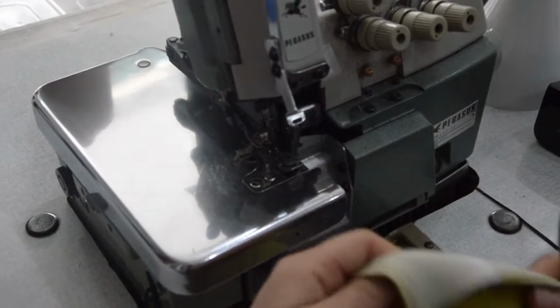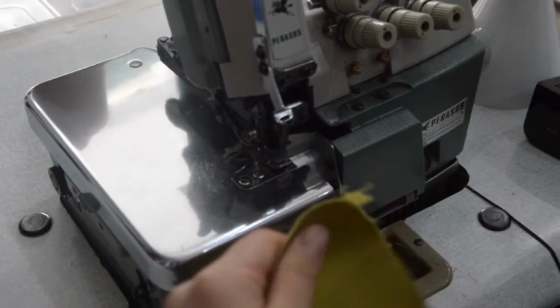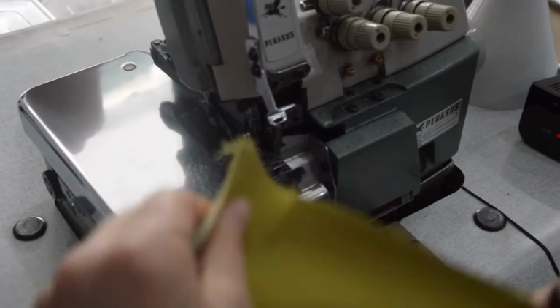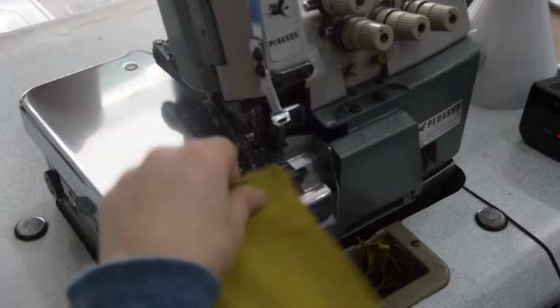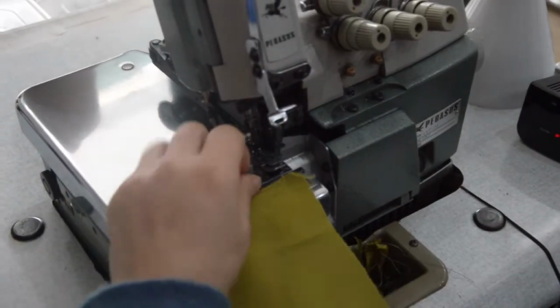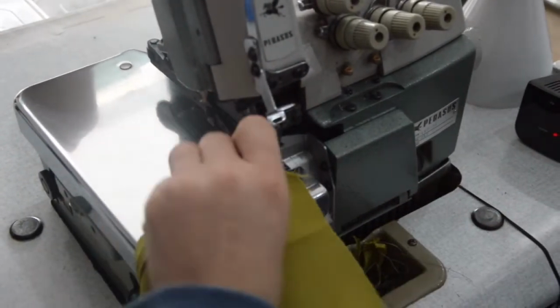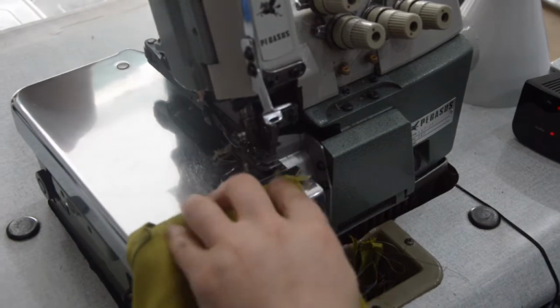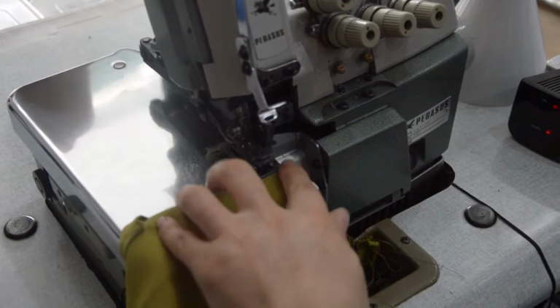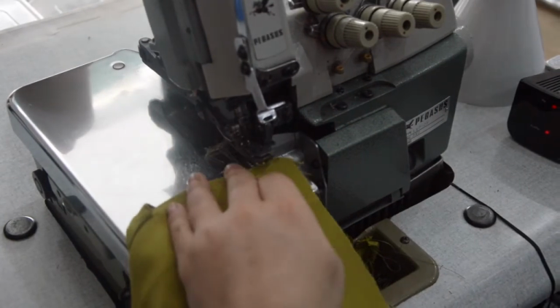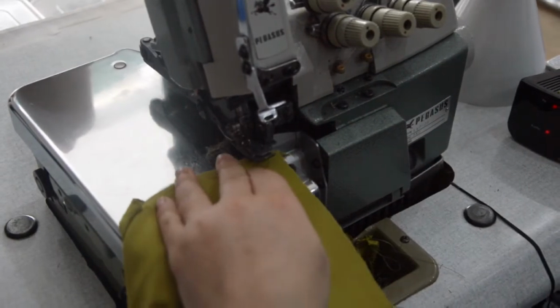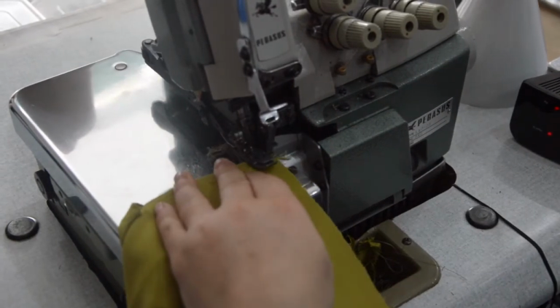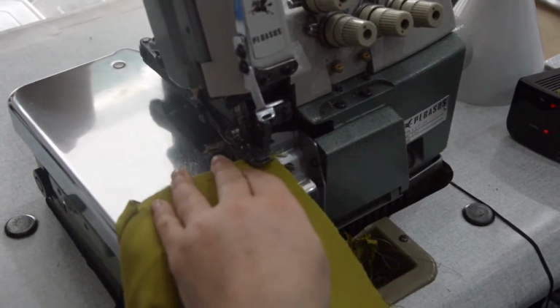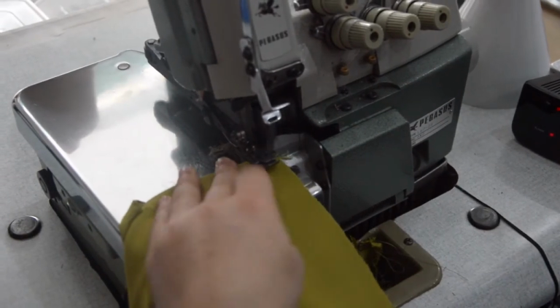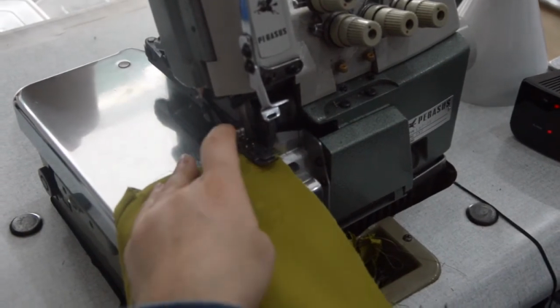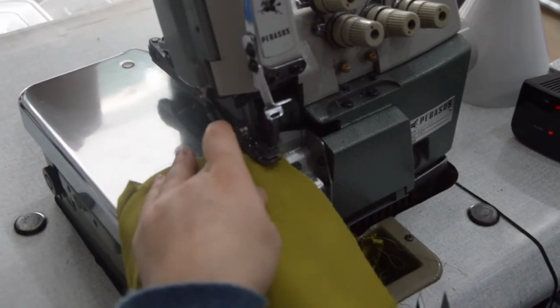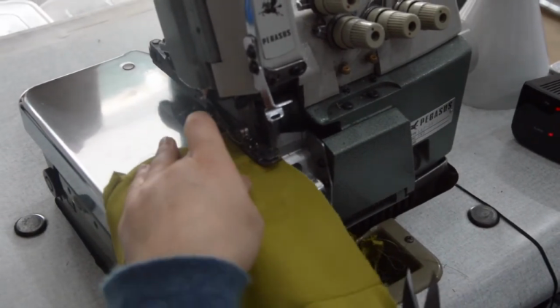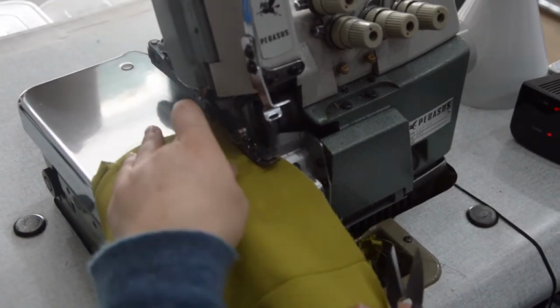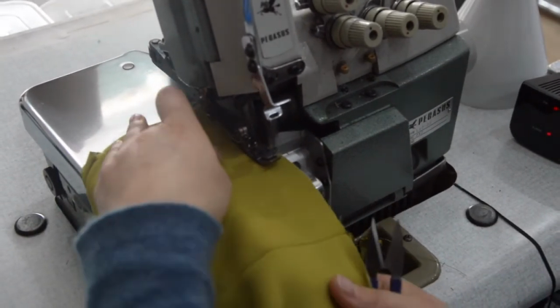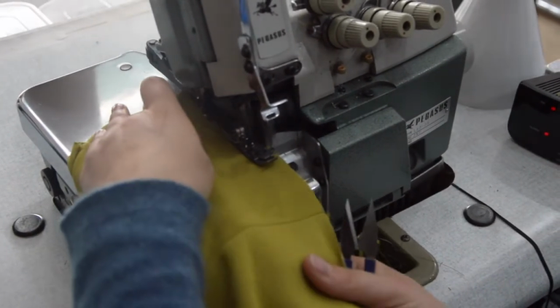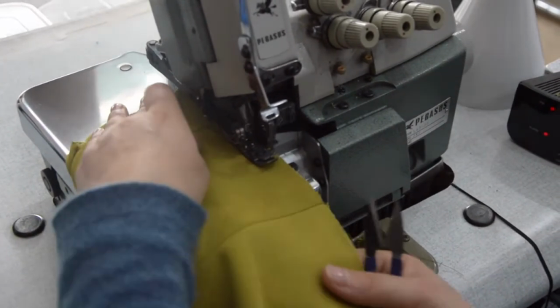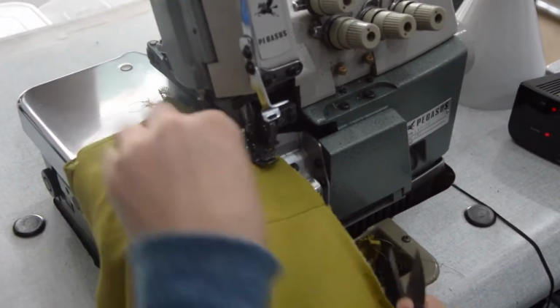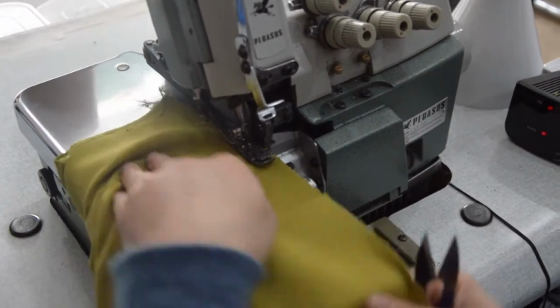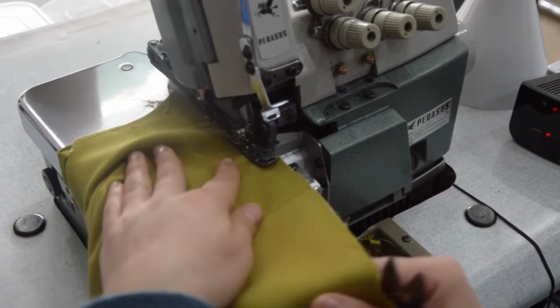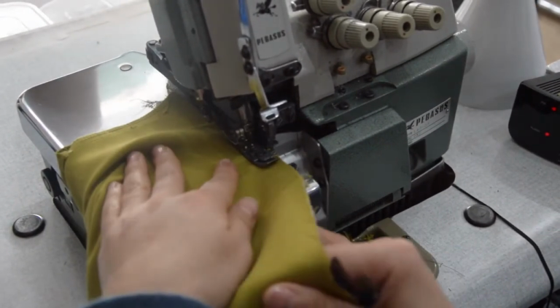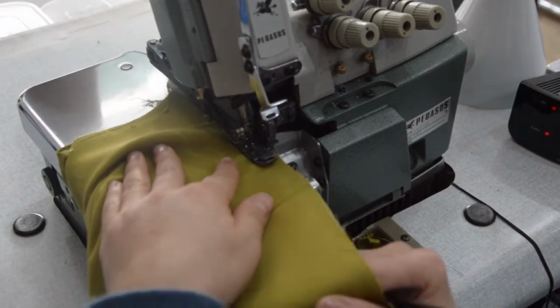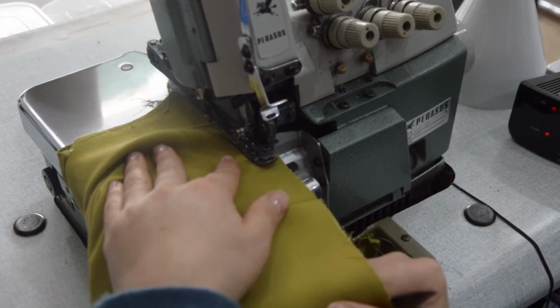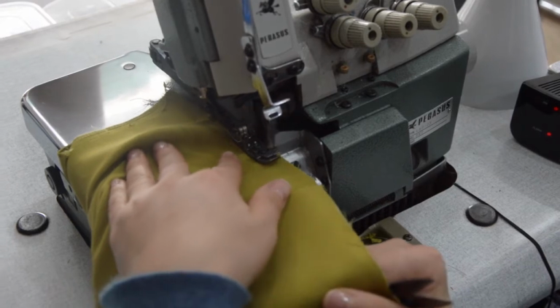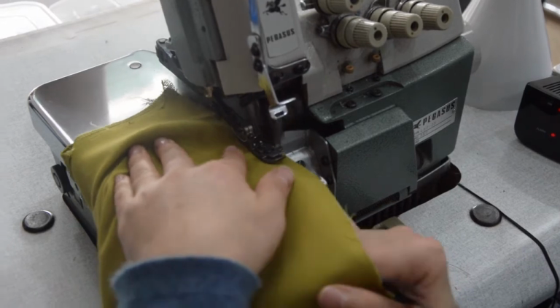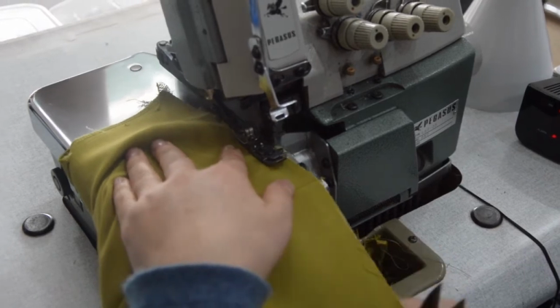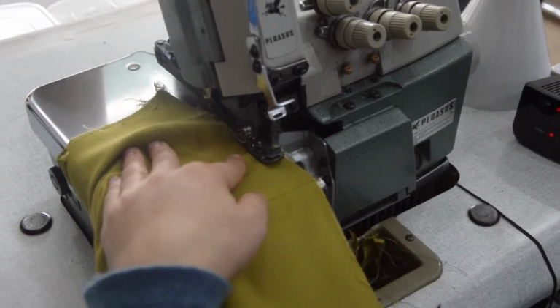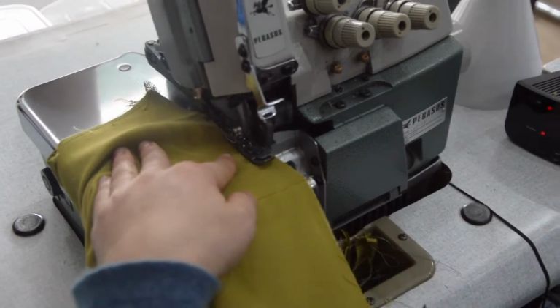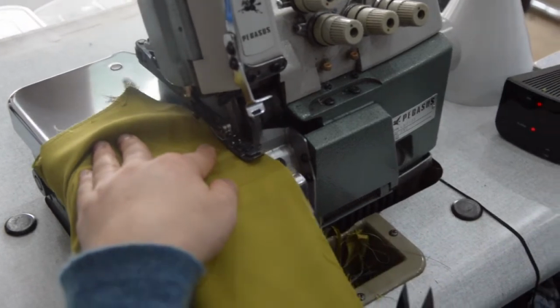Sew the dress using an overlock machine, slowly moving the fabric down and using a thread of the same color.